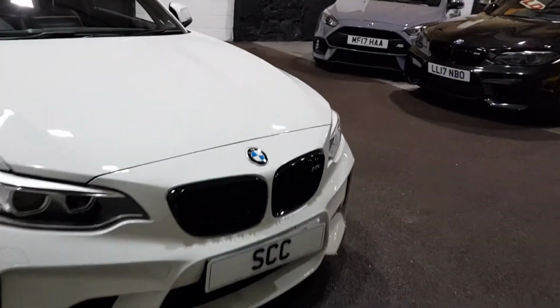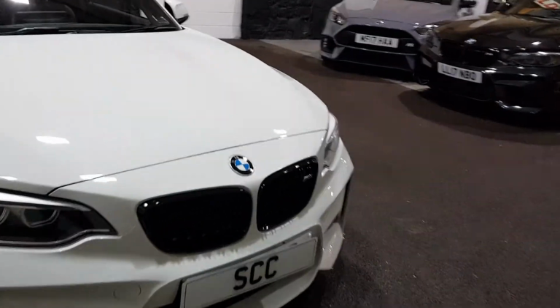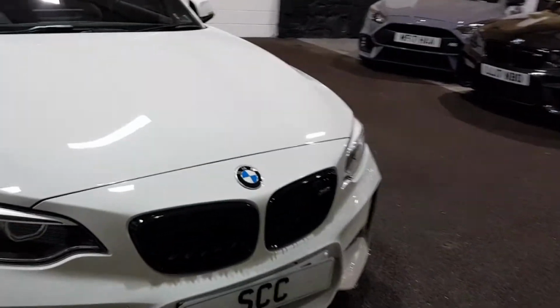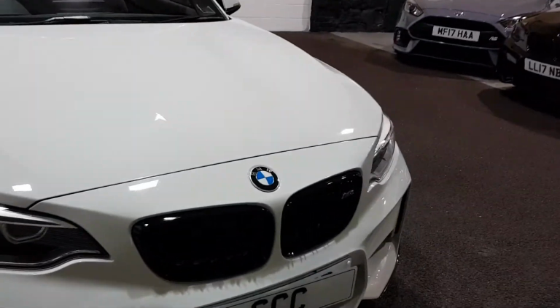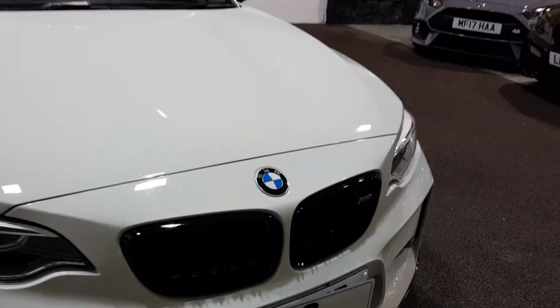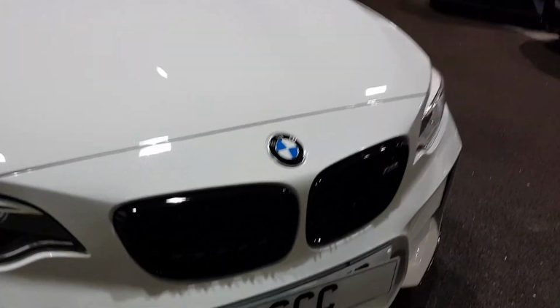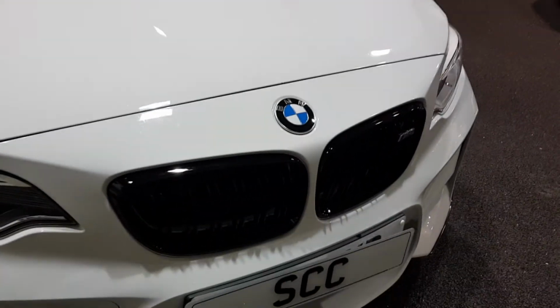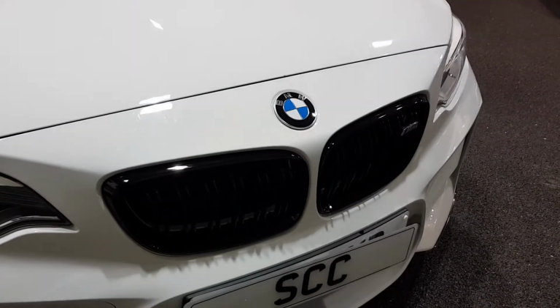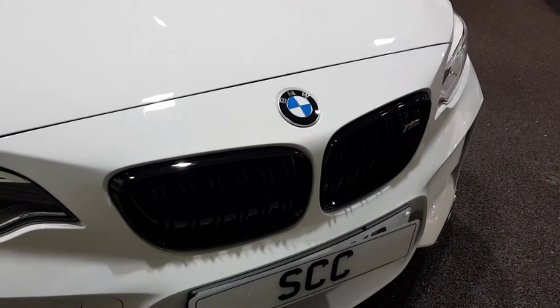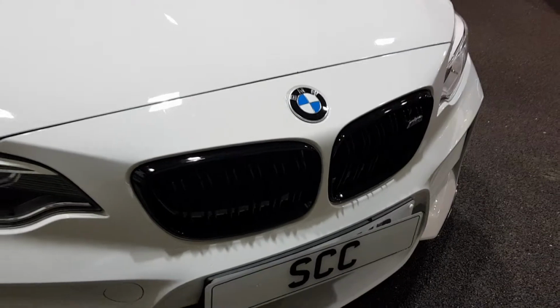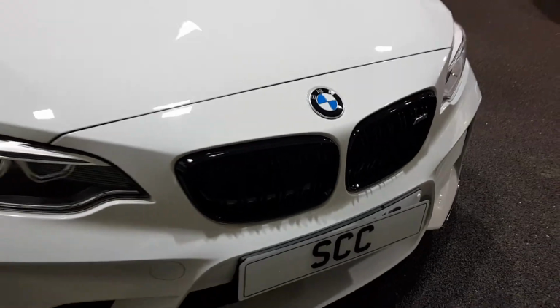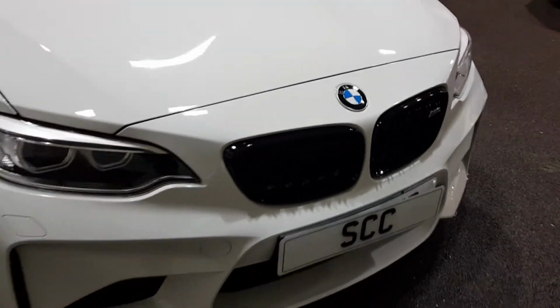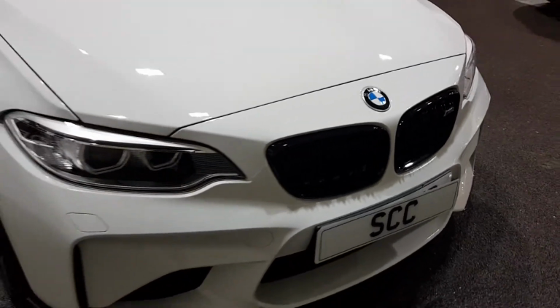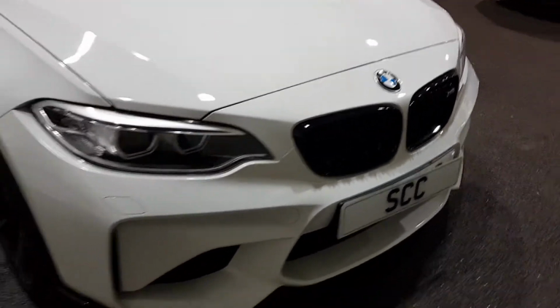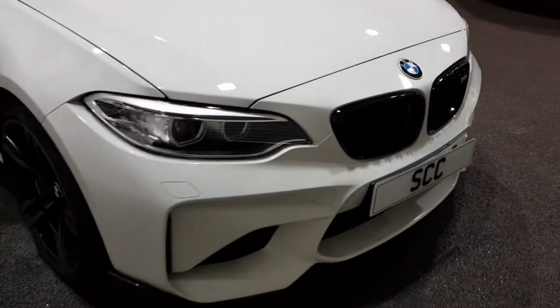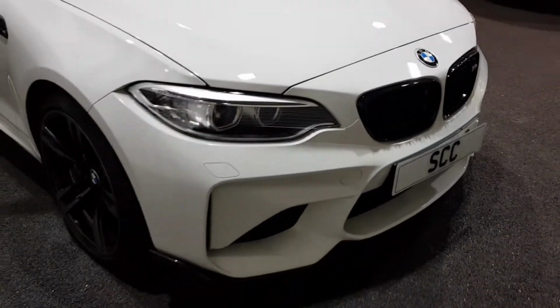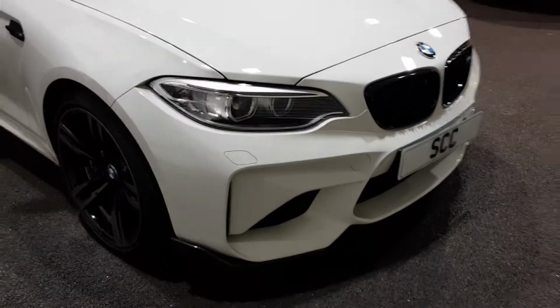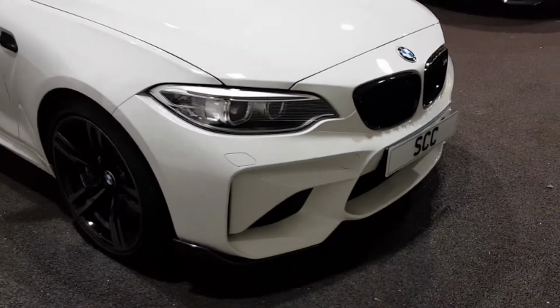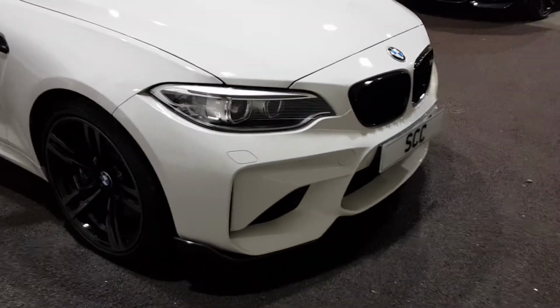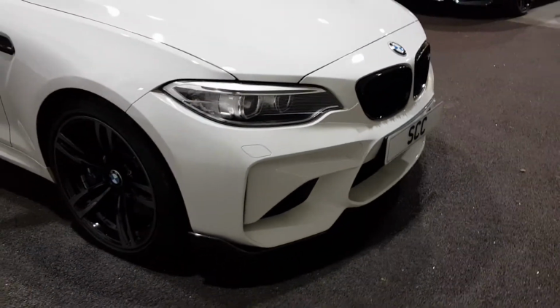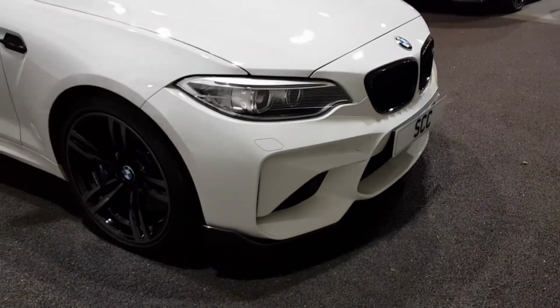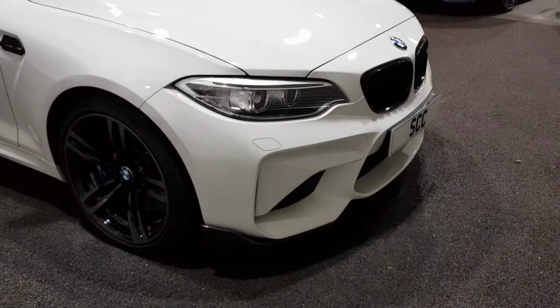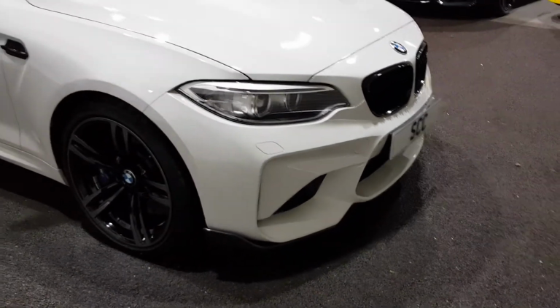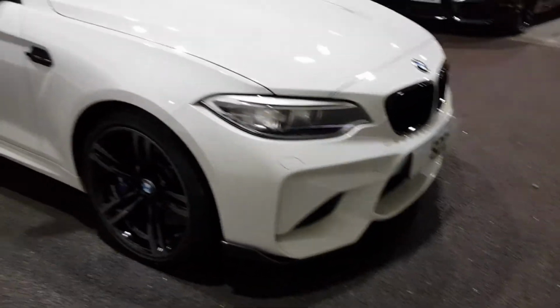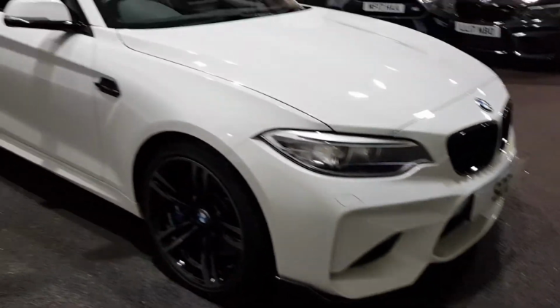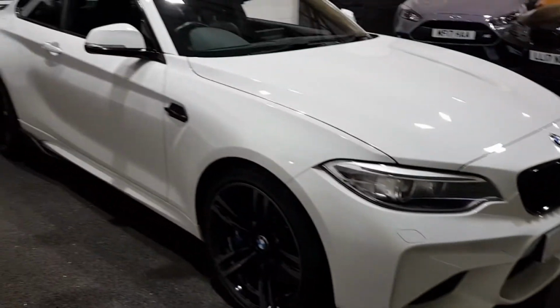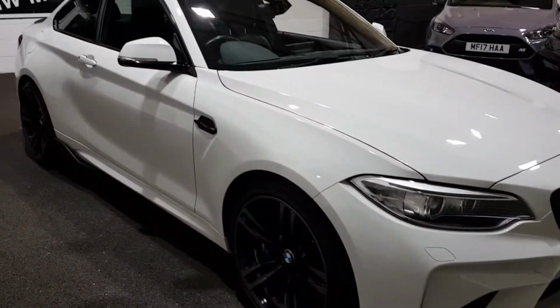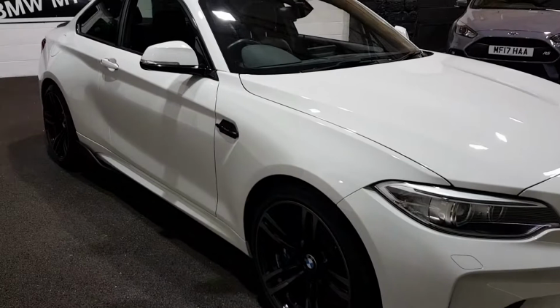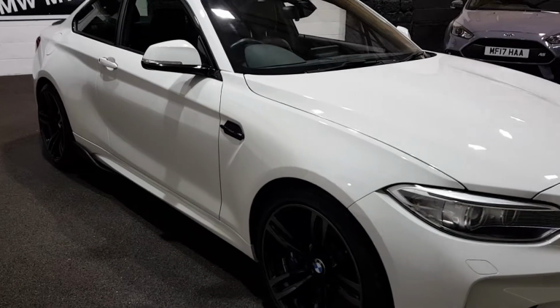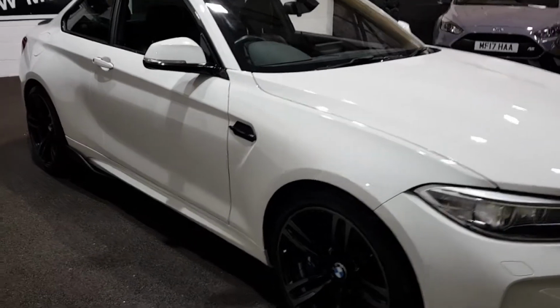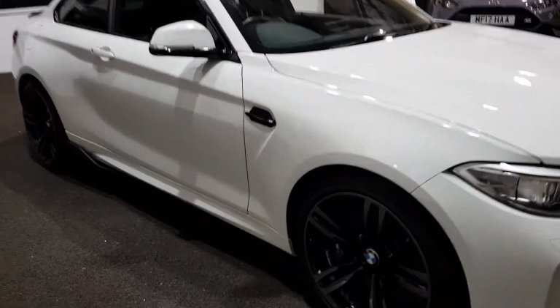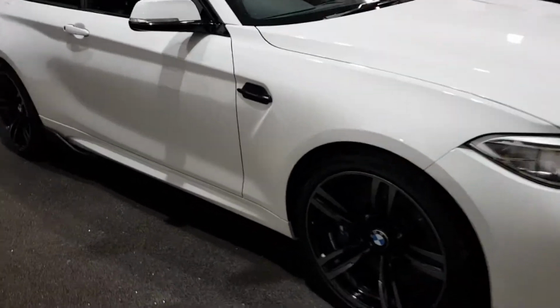This one's got black kidney grills — the other one we have in stock doesn't have those. It's got some carbon aero parts that have been added to the car. Look quite tasteful.